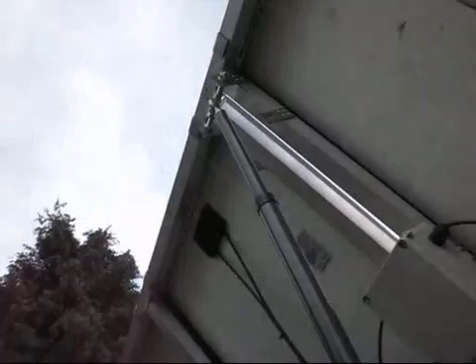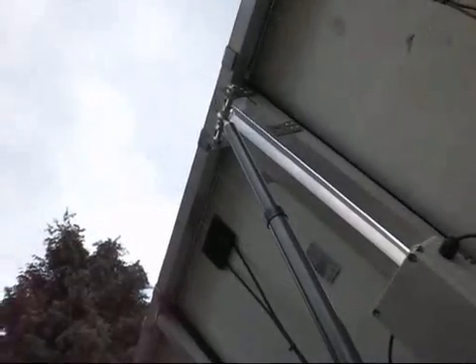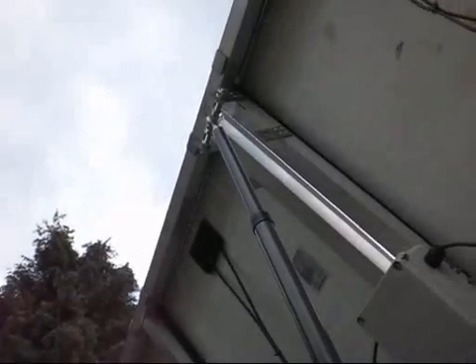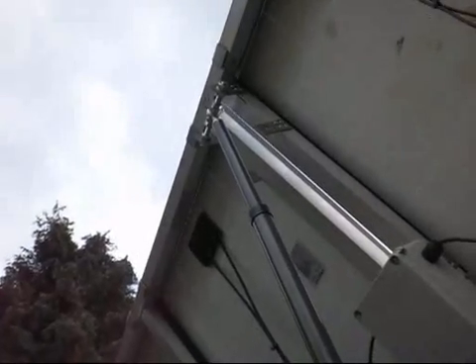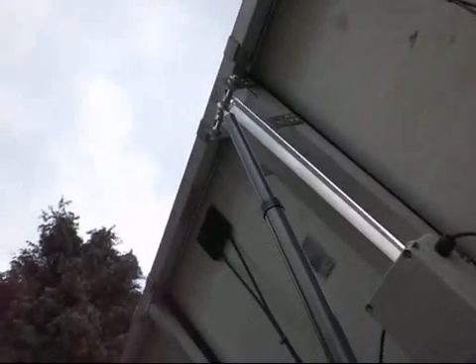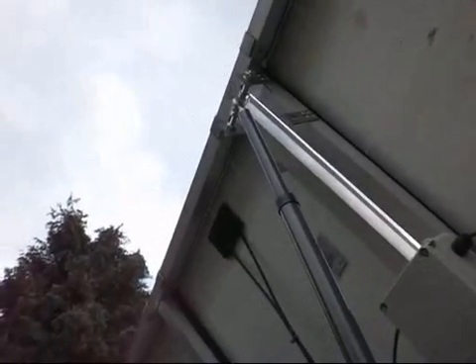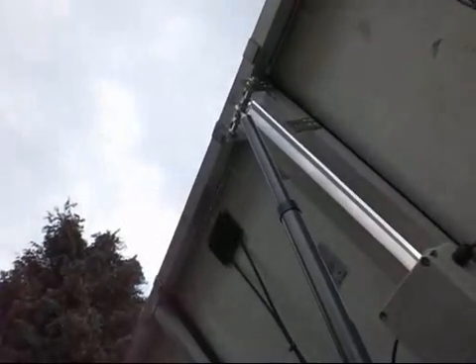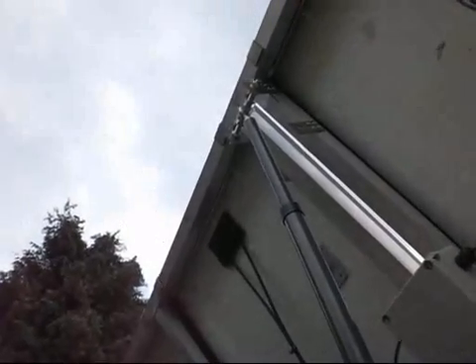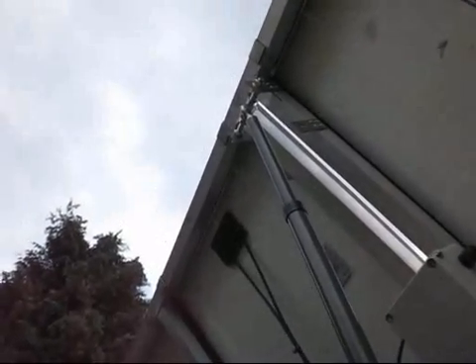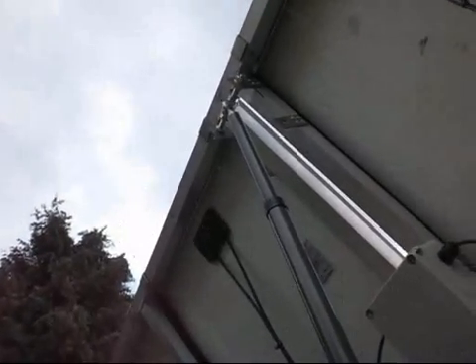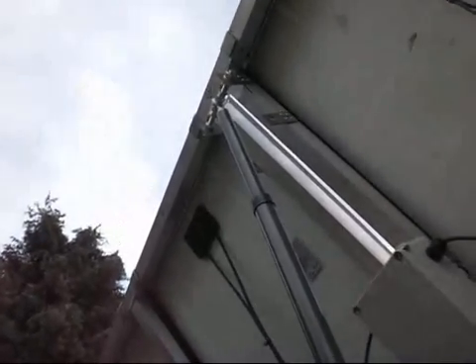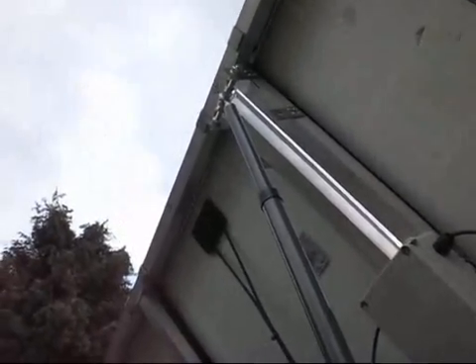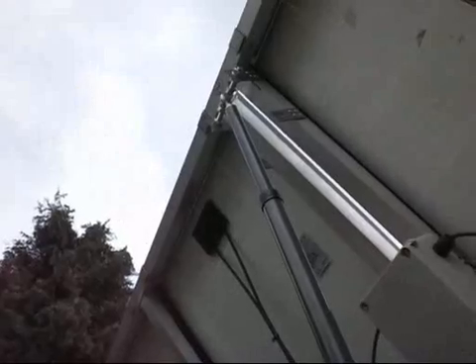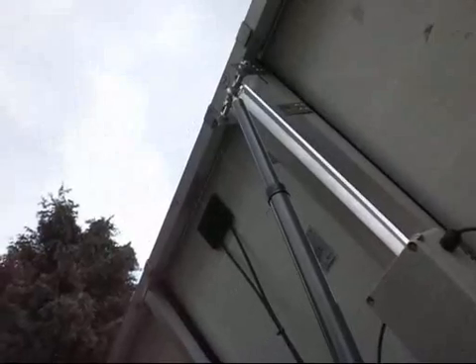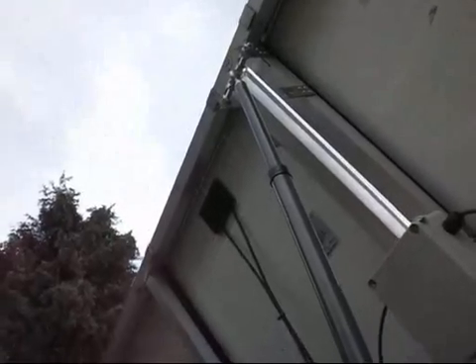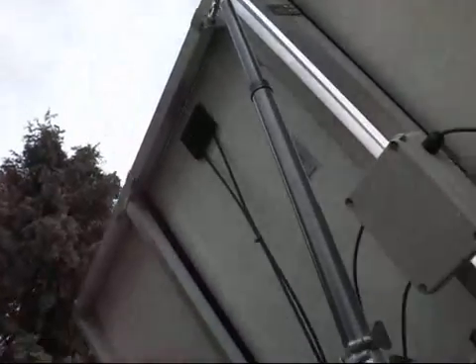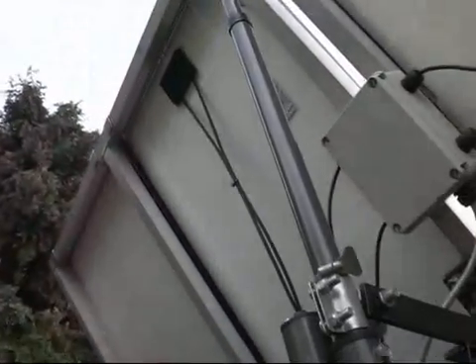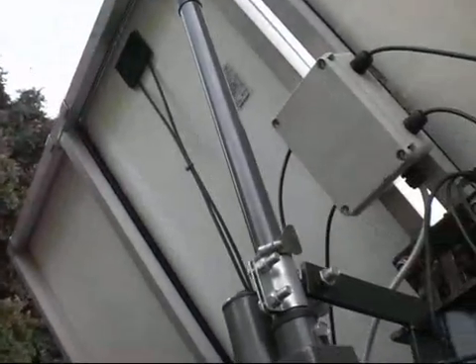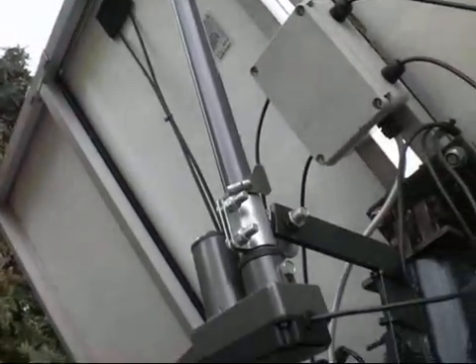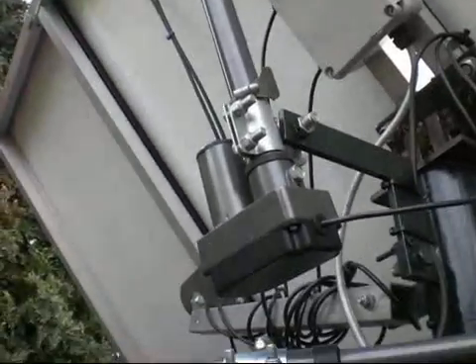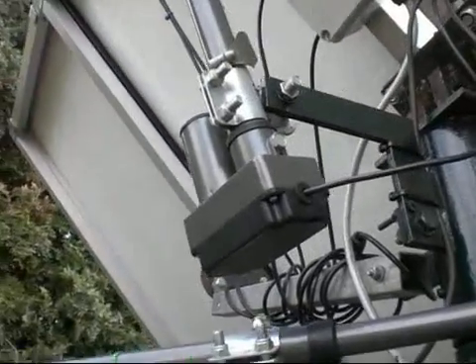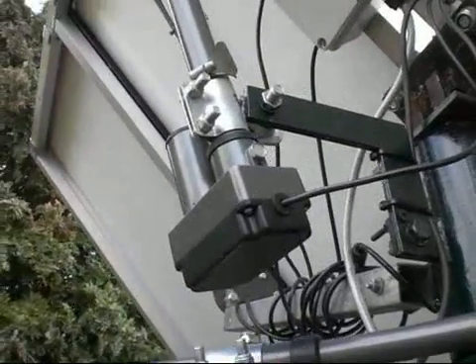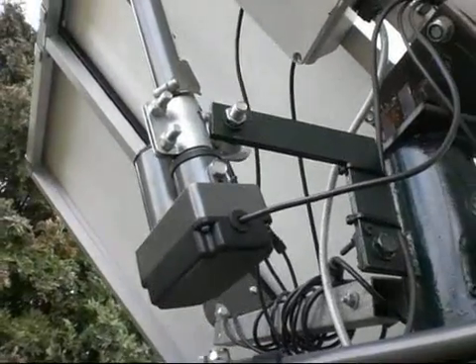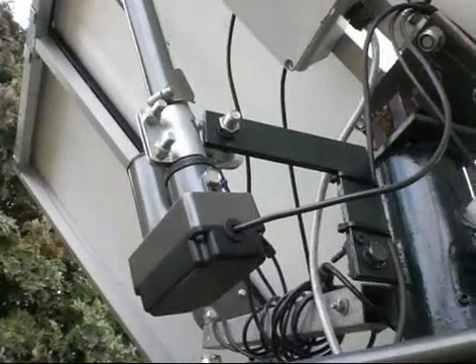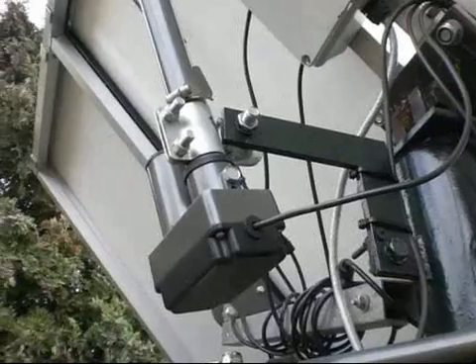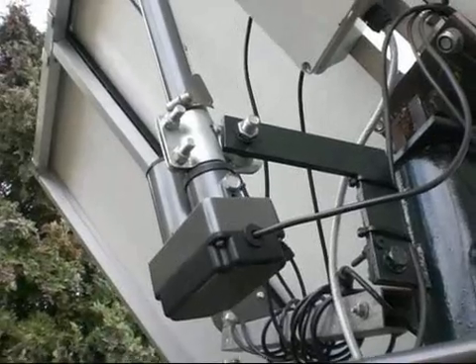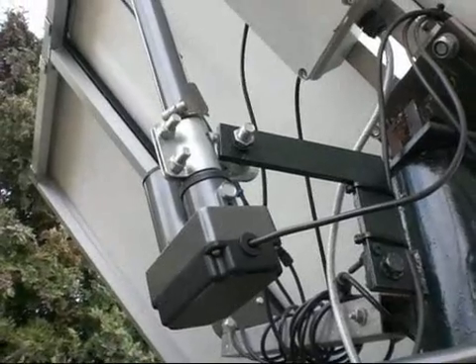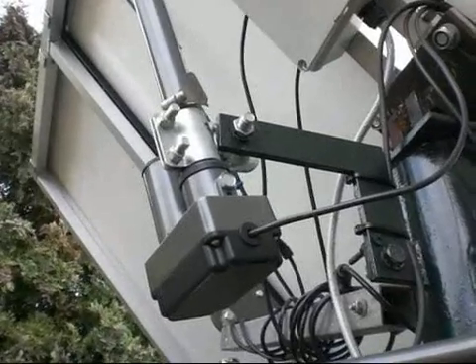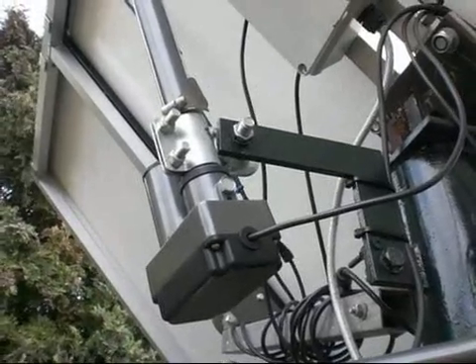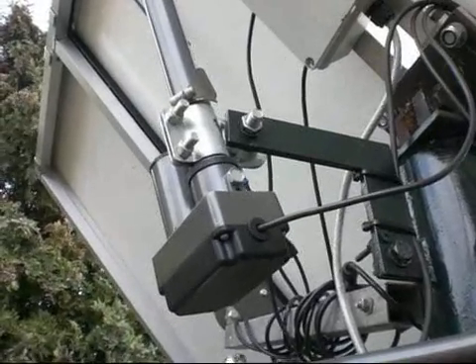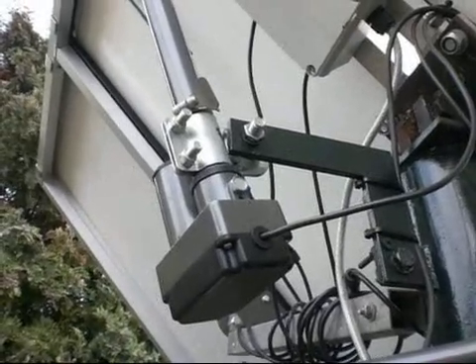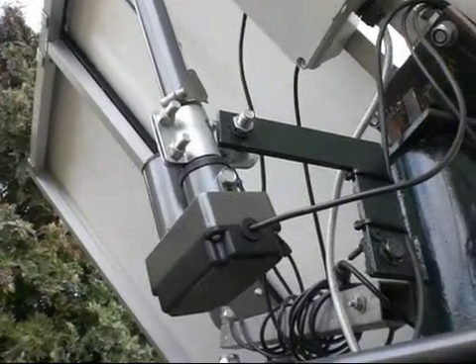I ended up moving the brackets up a little bit higher so that my actuator could tilt all the way back. And also this new bracket here allows it to actually tilt all the way round so it's near enough straight up looking at the sky.